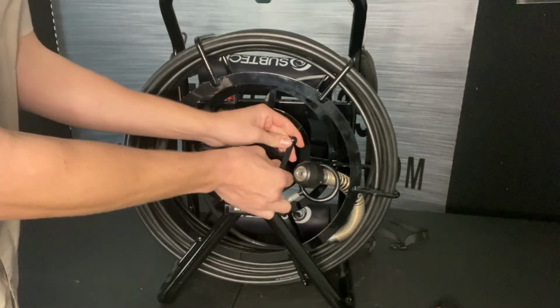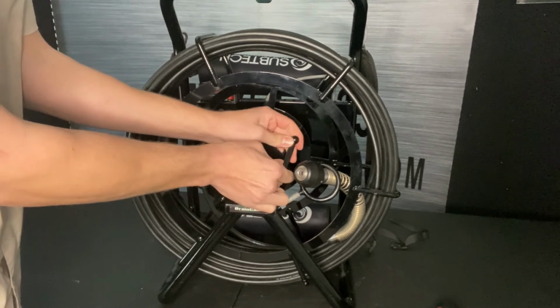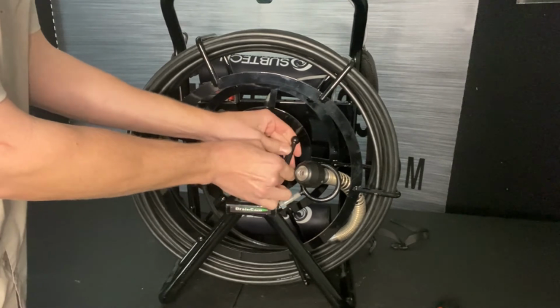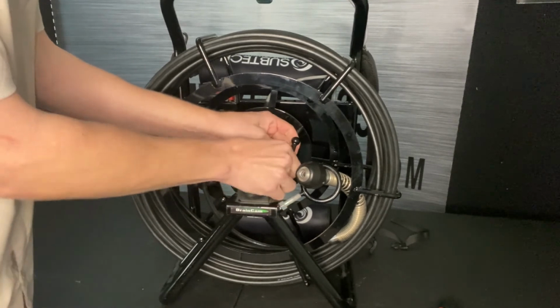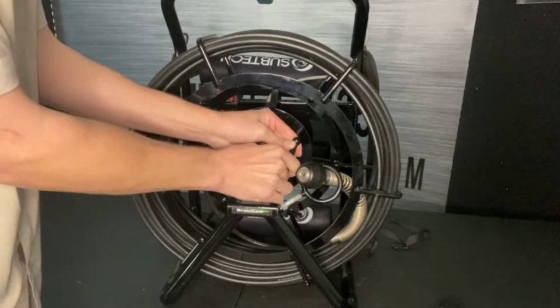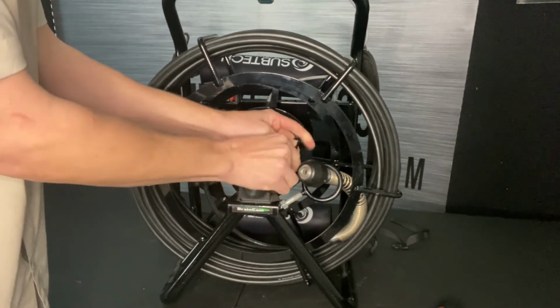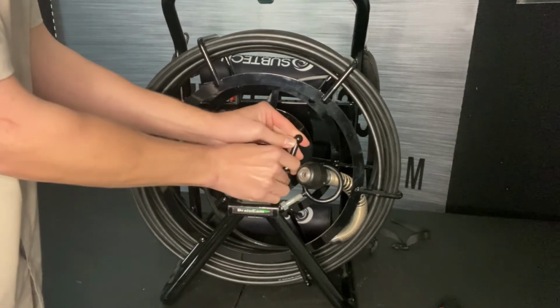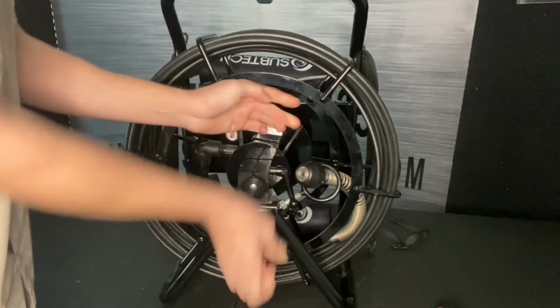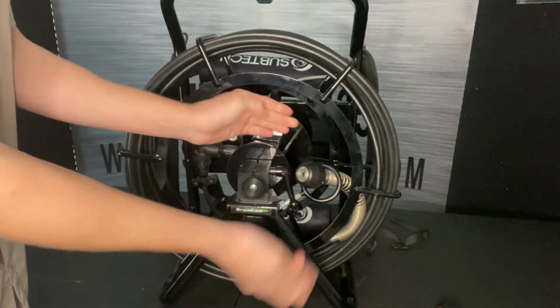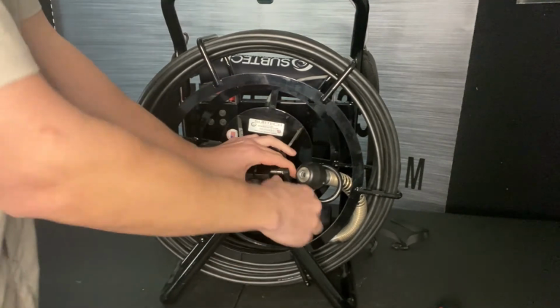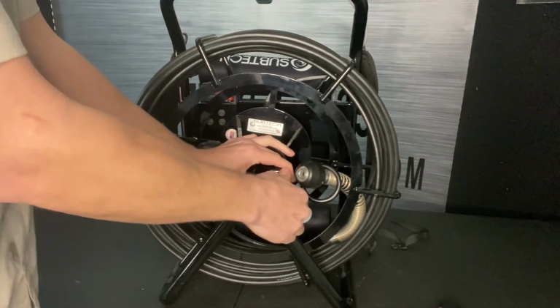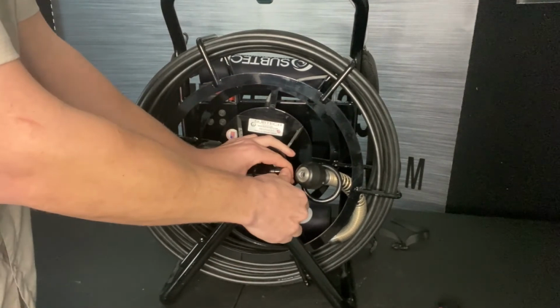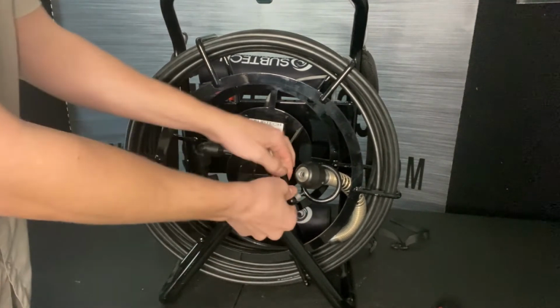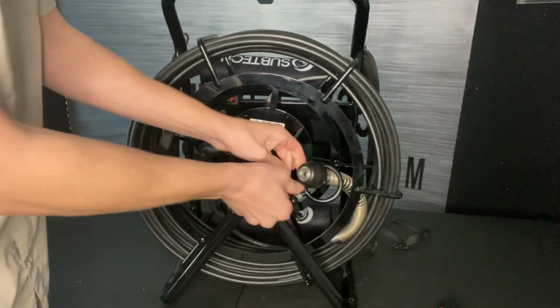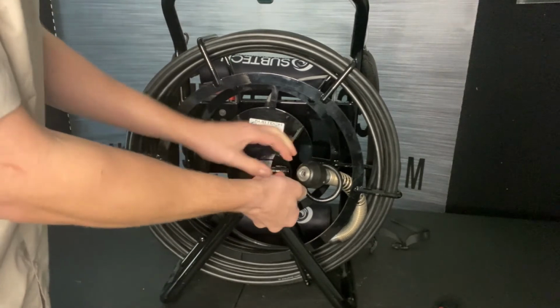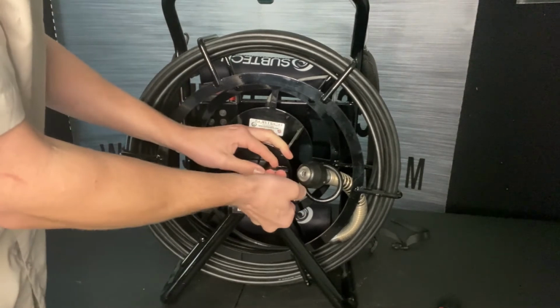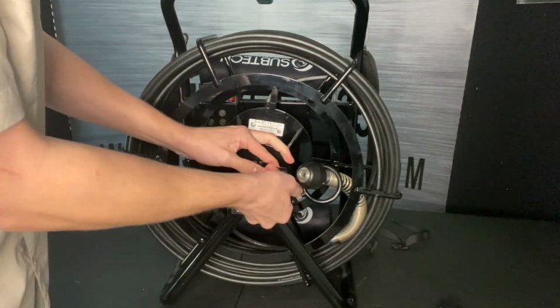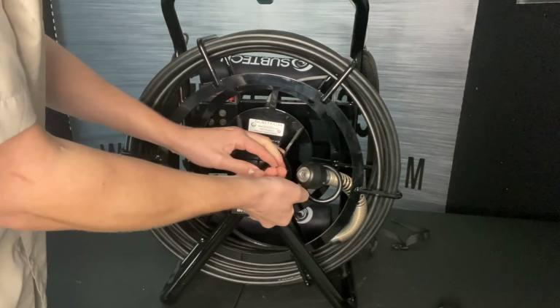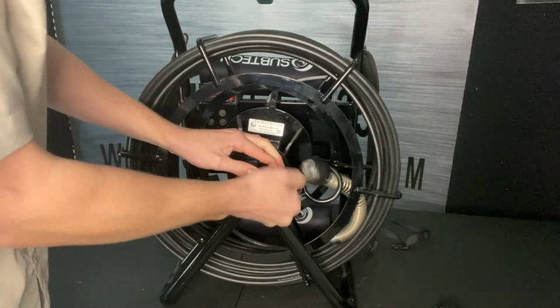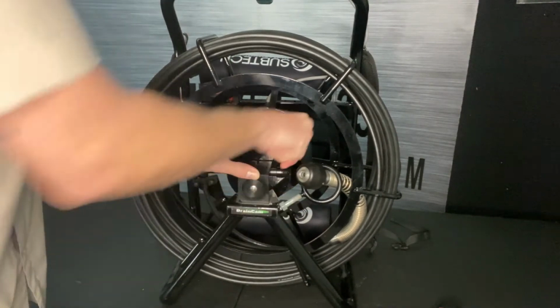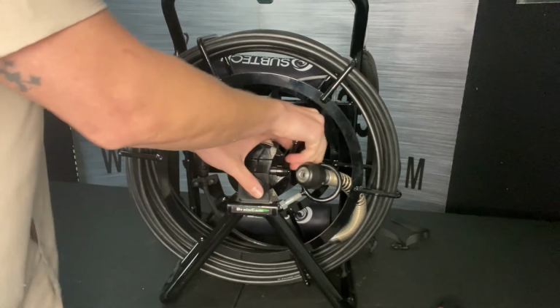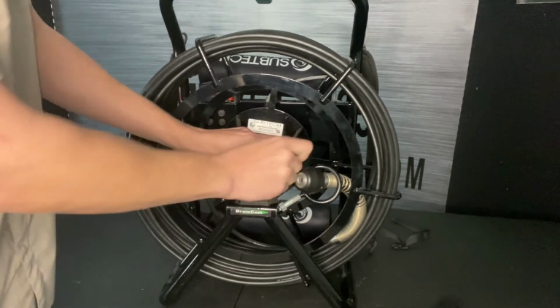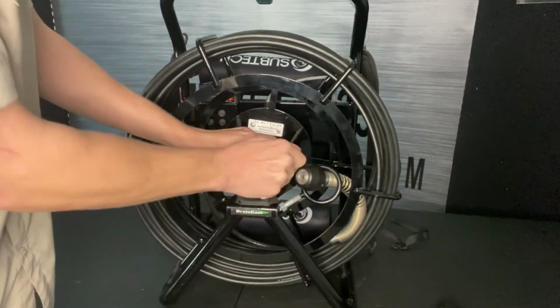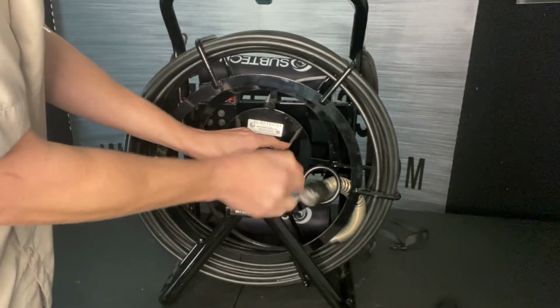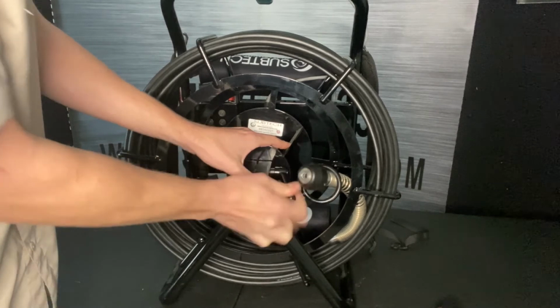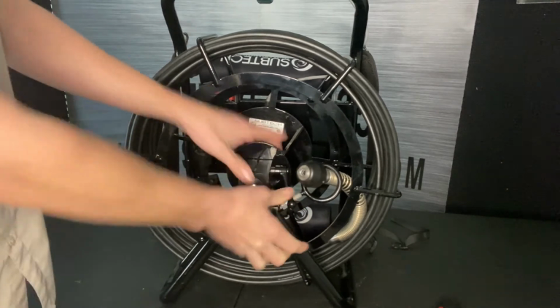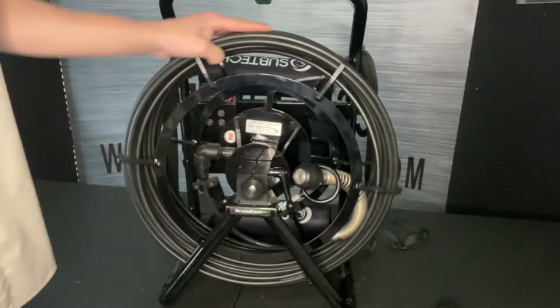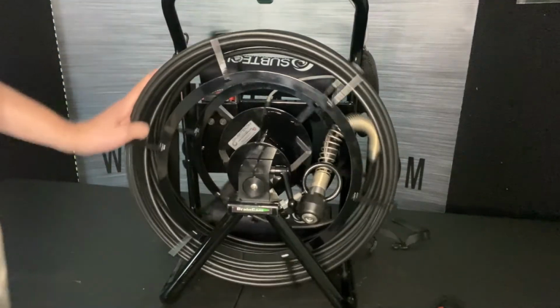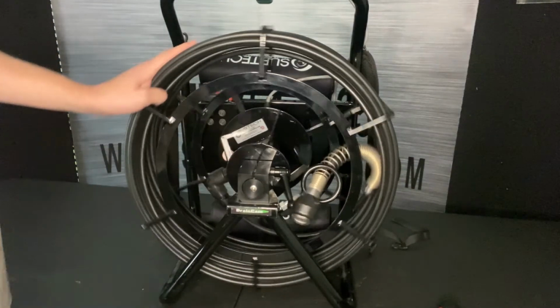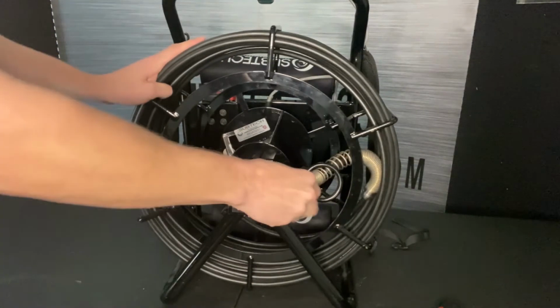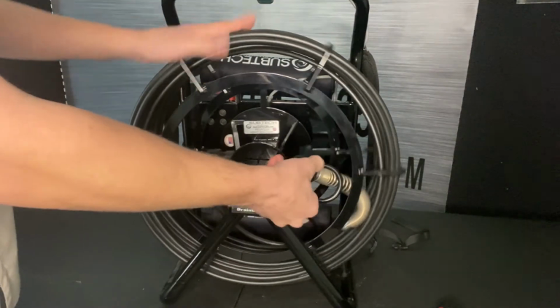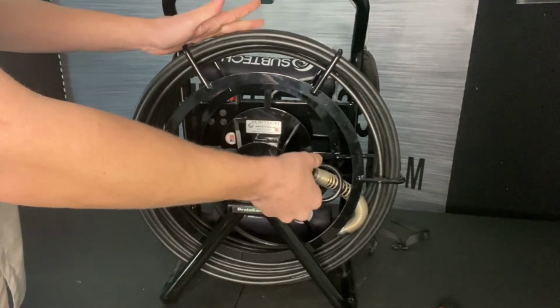To get it tighter, you can pull the lever out, drop it straight down, and tighten it some more — and then the exact opposite to loosen it. Now our reel is spinning freely again.